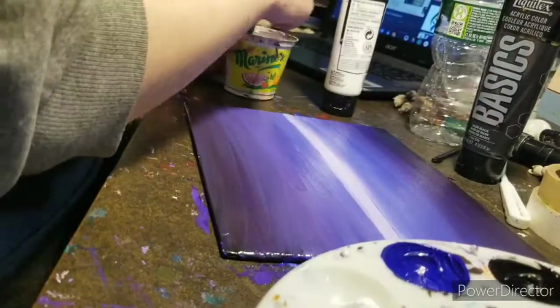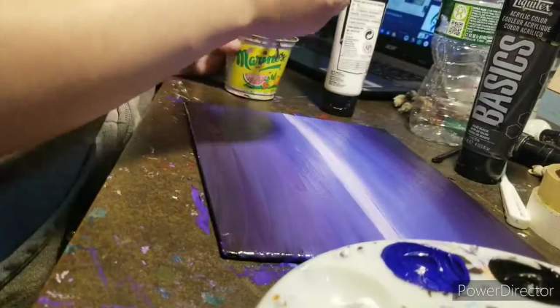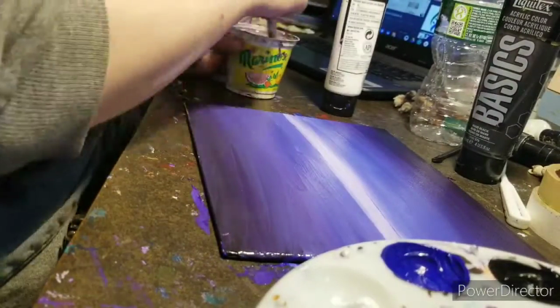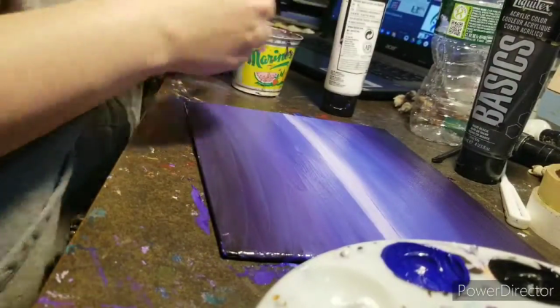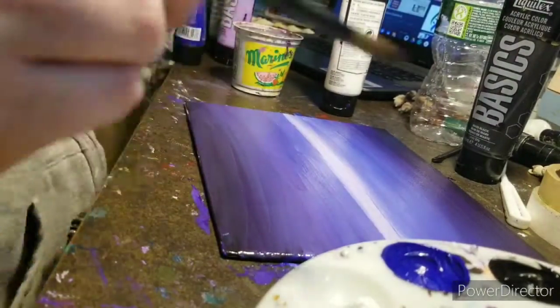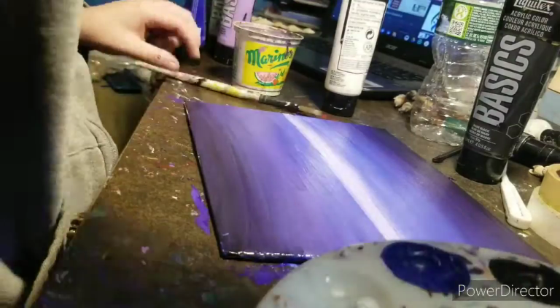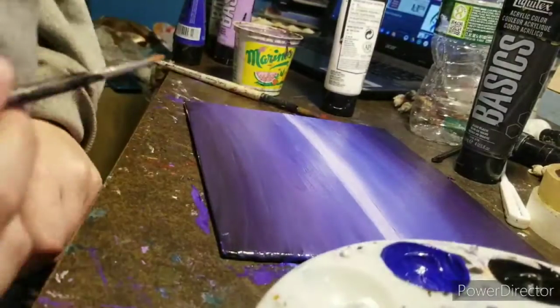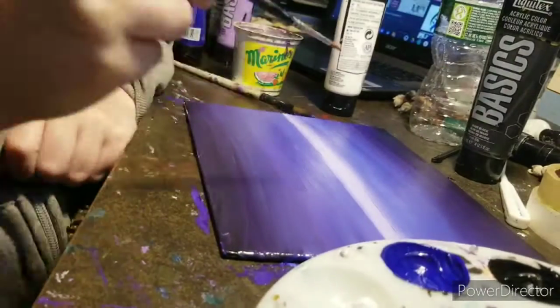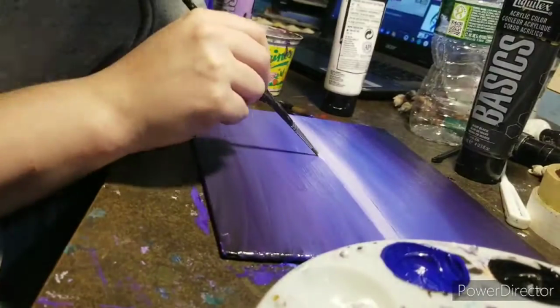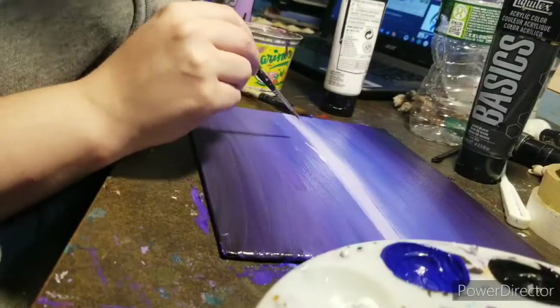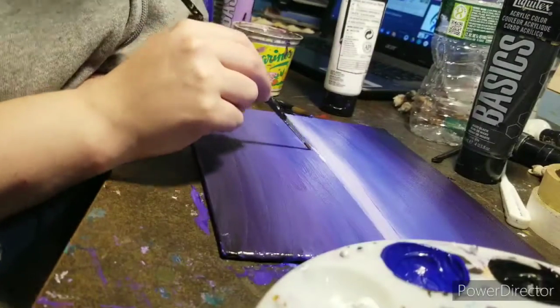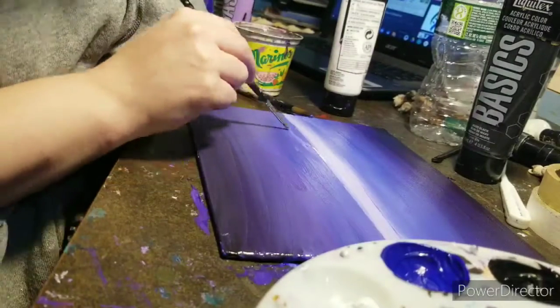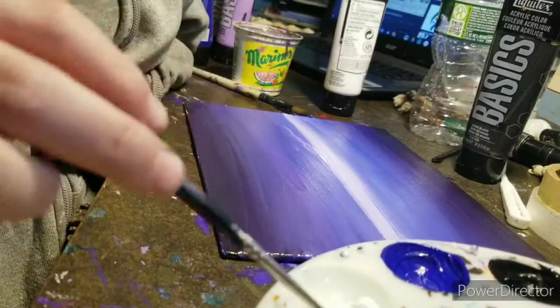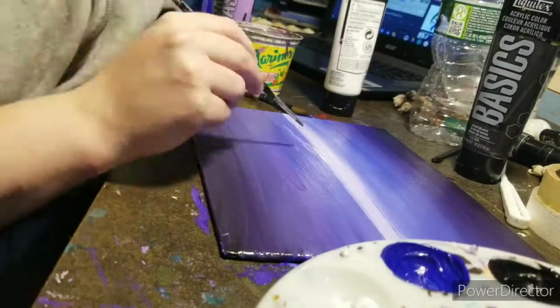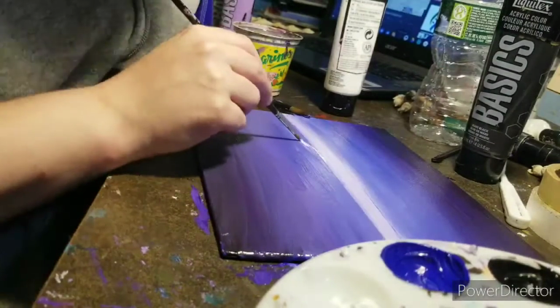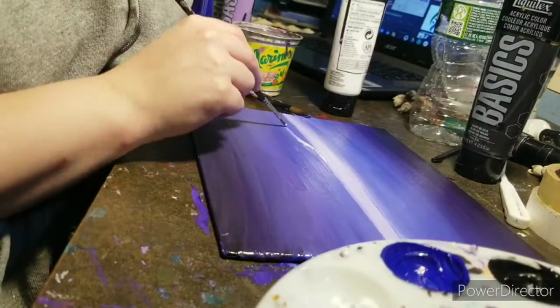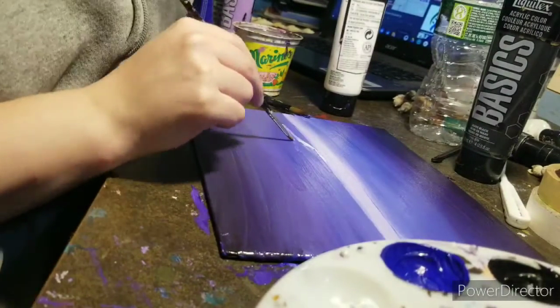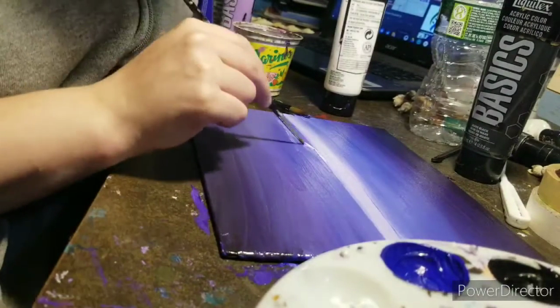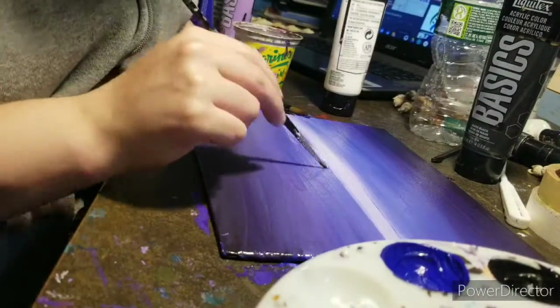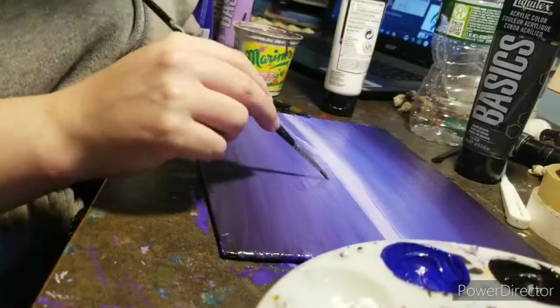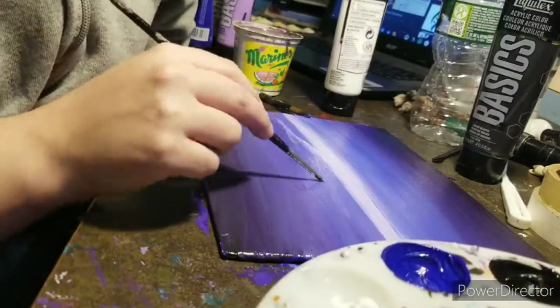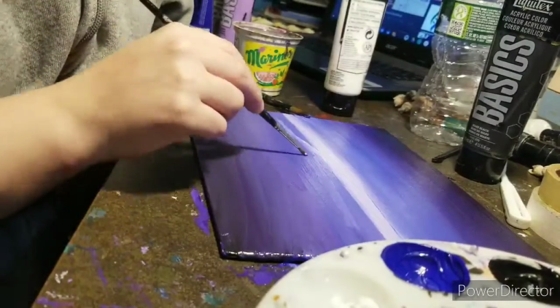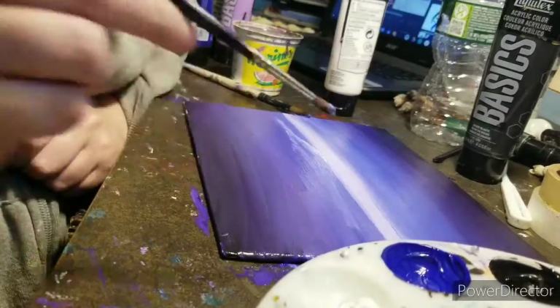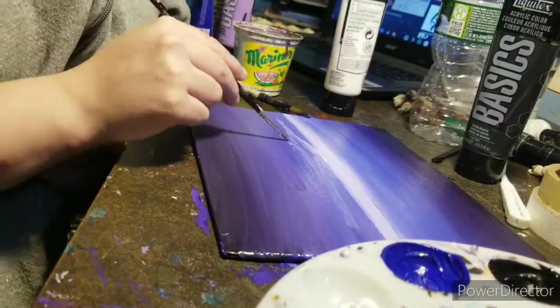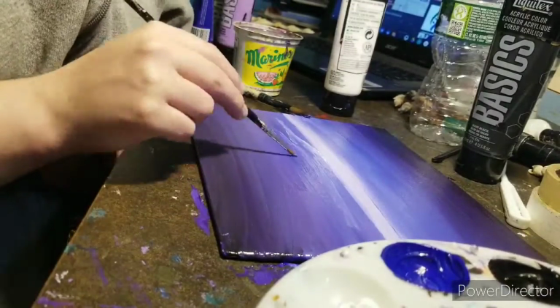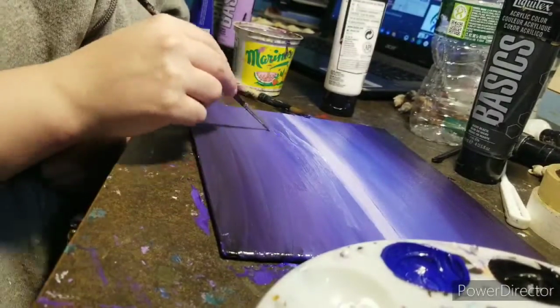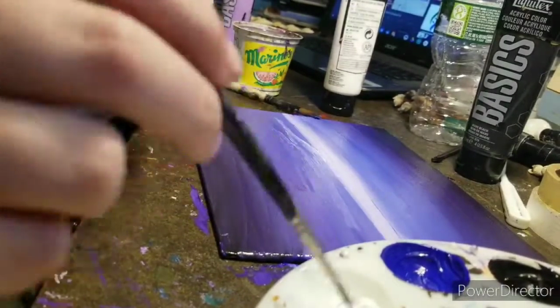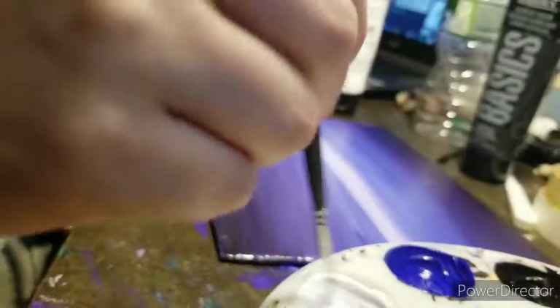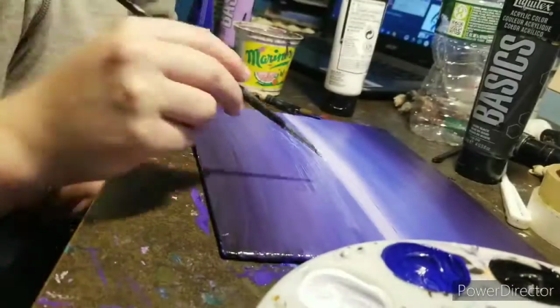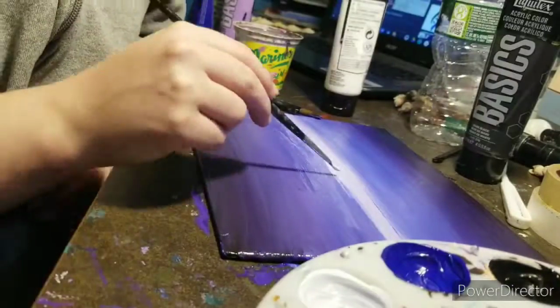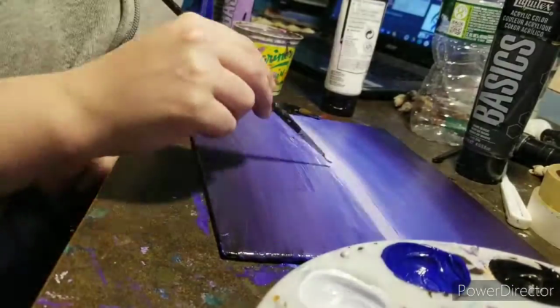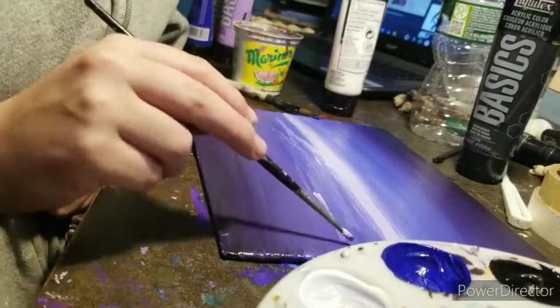That's what I'm doing here. Like I said, the original idea was to do it as an ocean at night. One of the other things with this method is it gives you accurate highlighting and all that. So that's what I'm doing right now with the white acrylic paint.